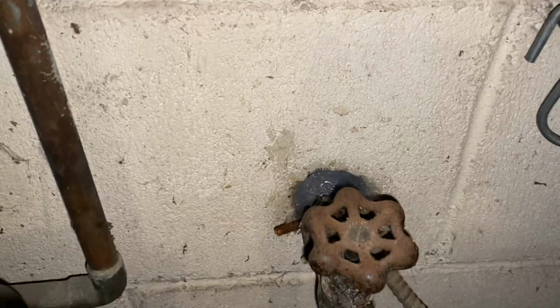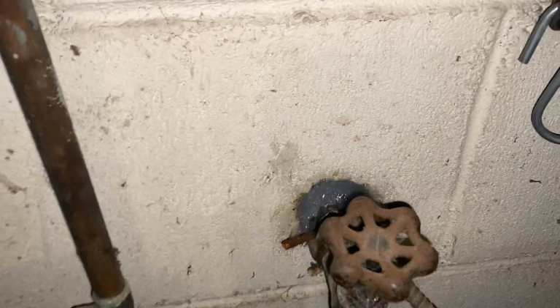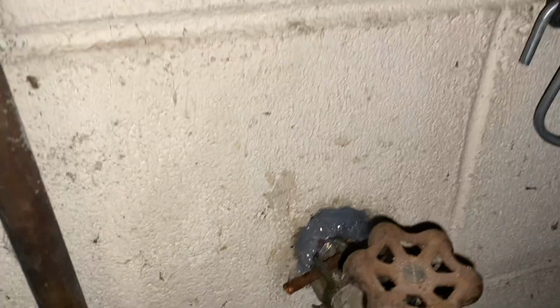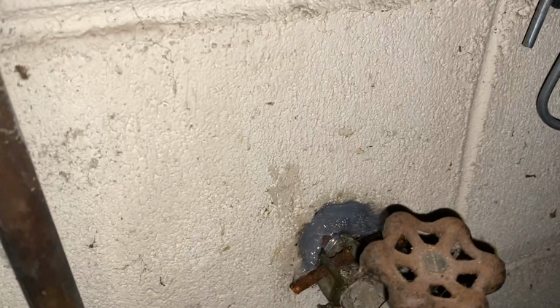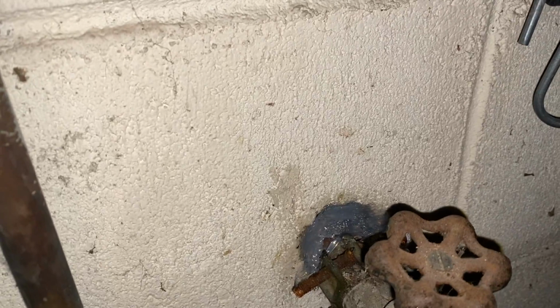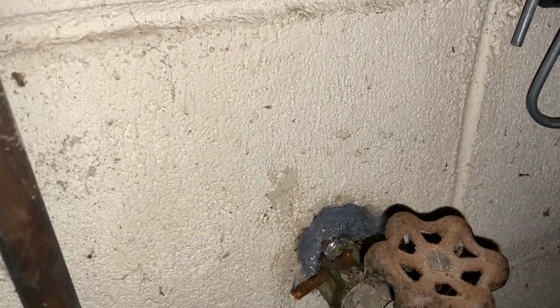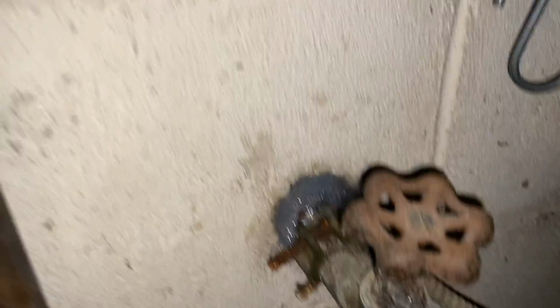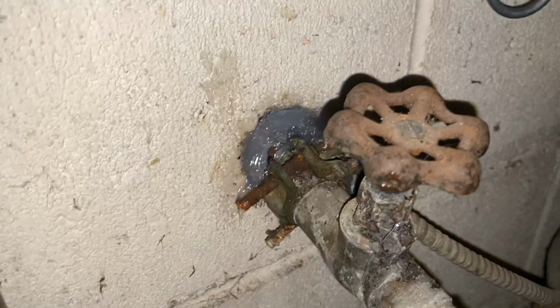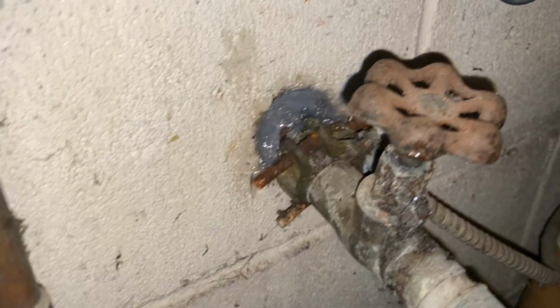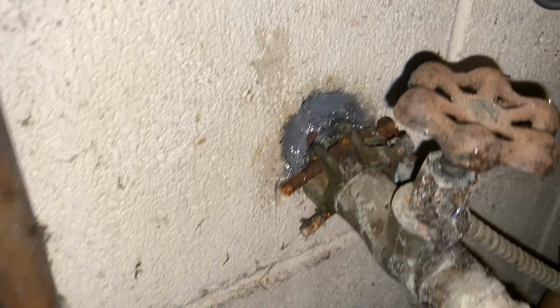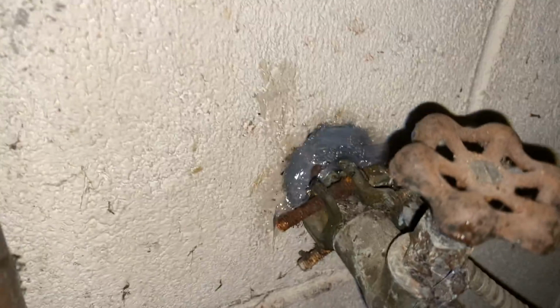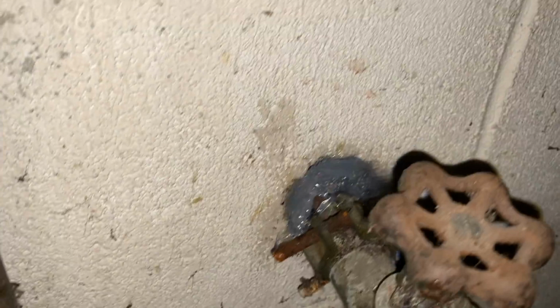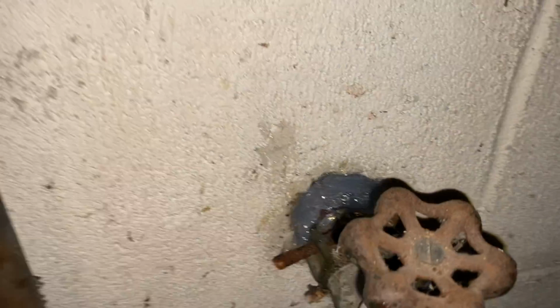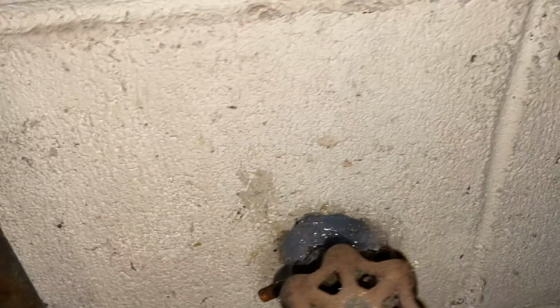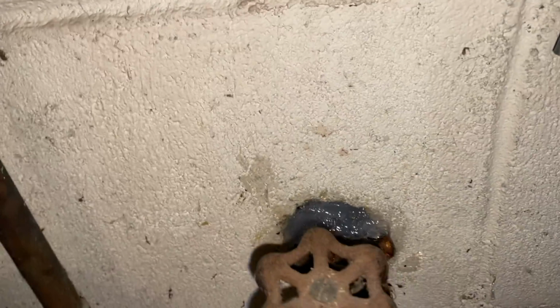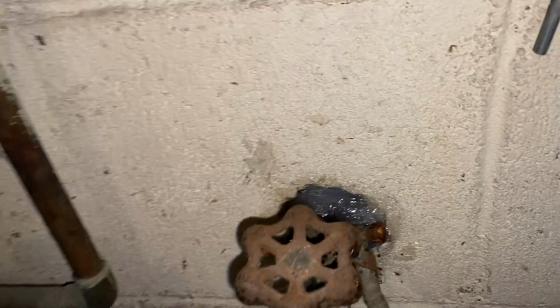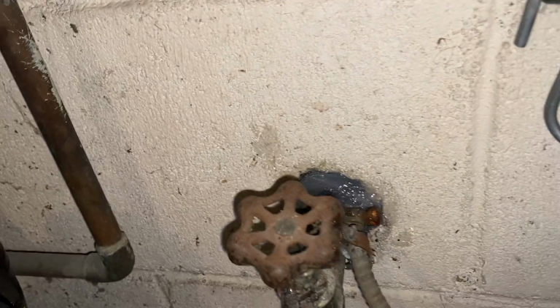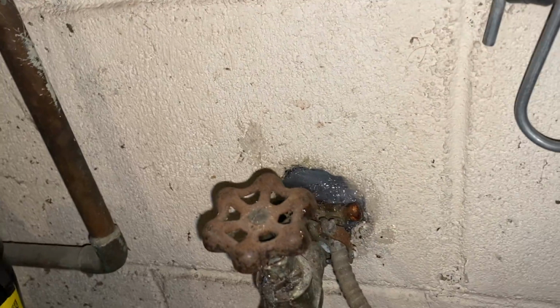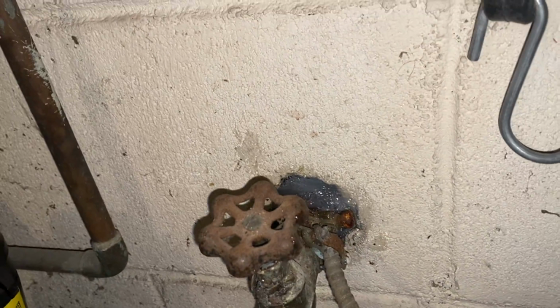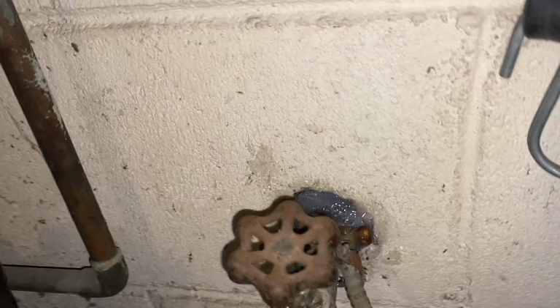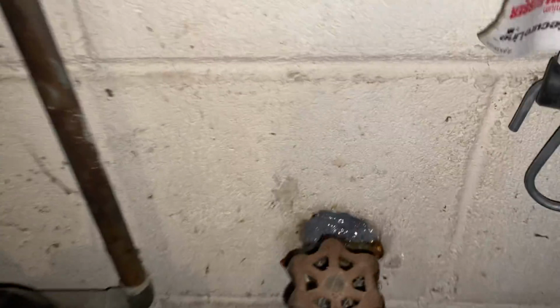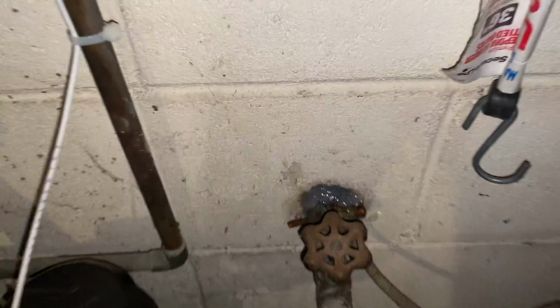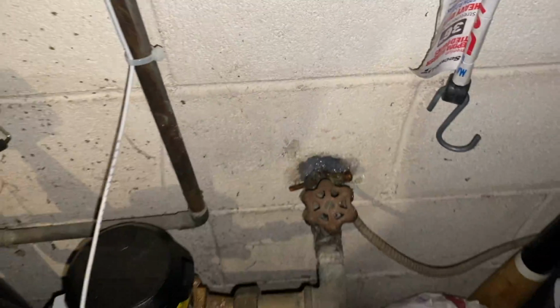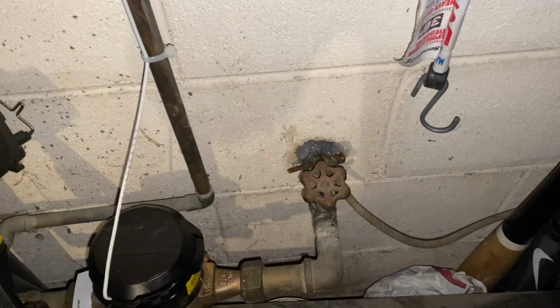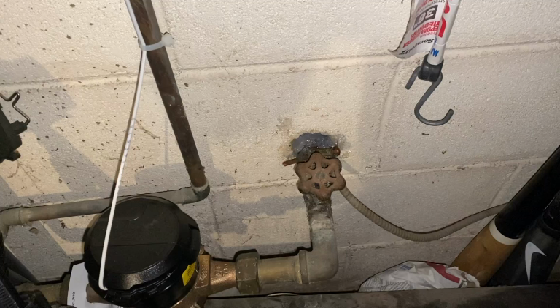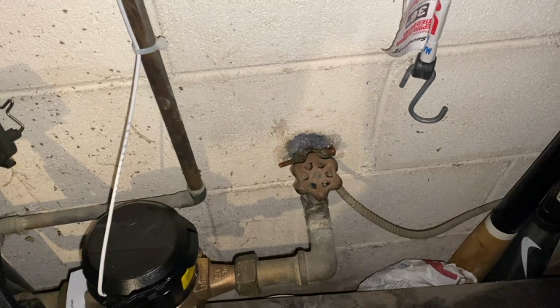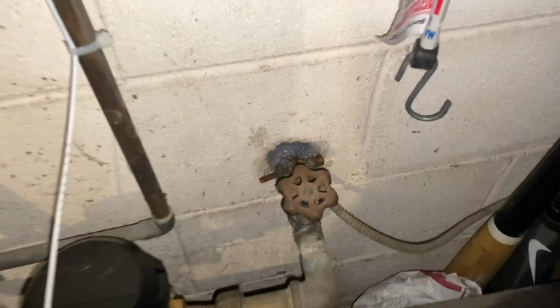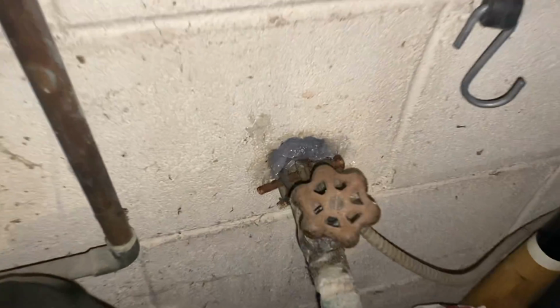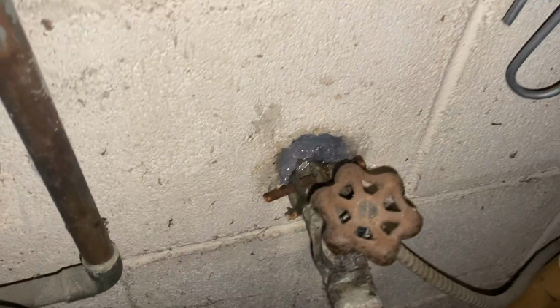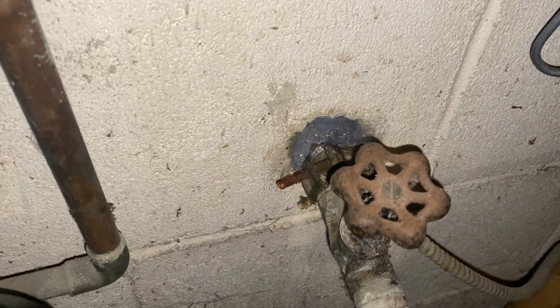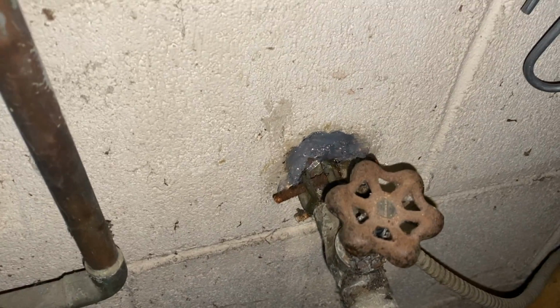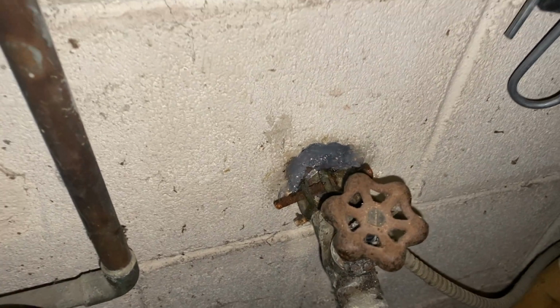Lastly, we sealed the gap with a premium waterproof adhesive. We're going to return for several follow-up visits to monitor the infestation and replenish the bait stations as needed.